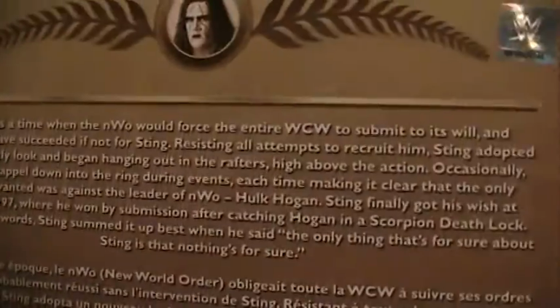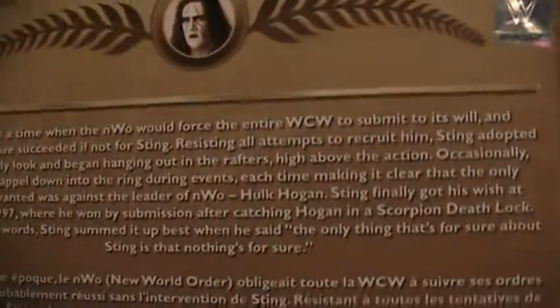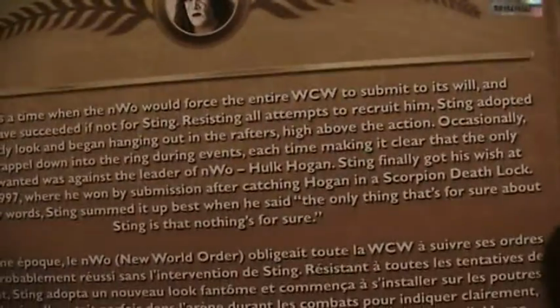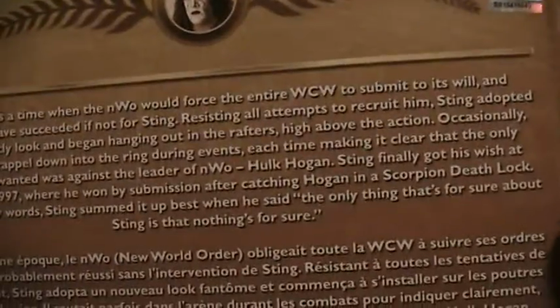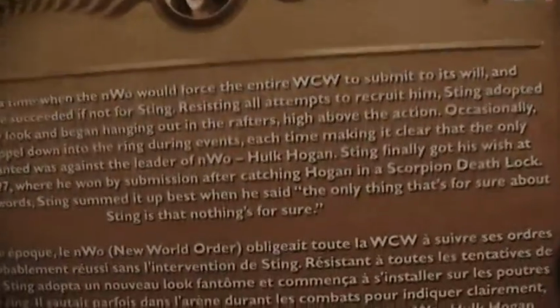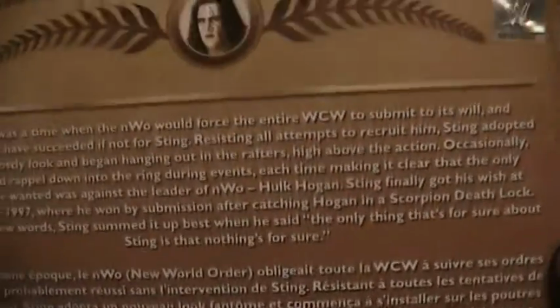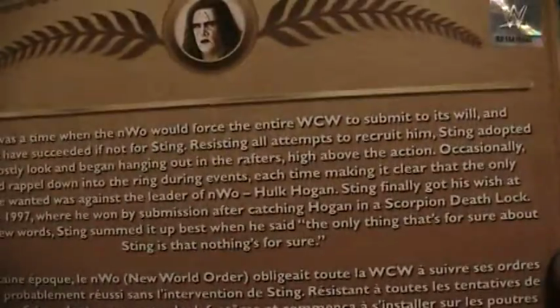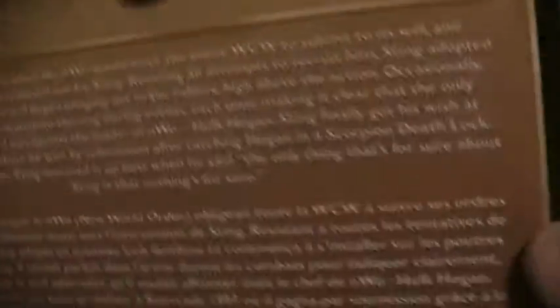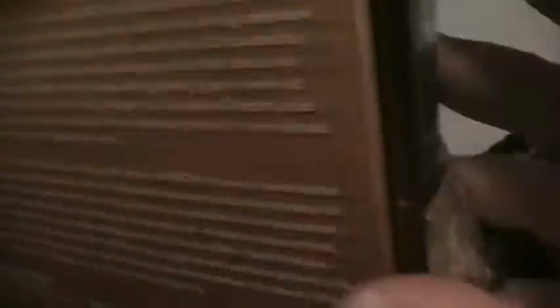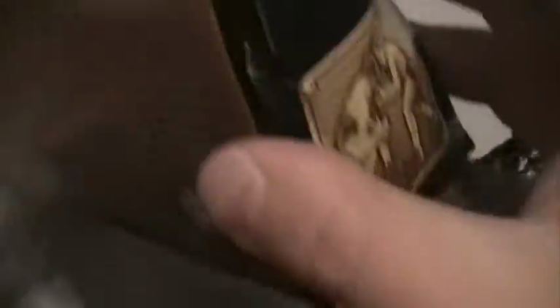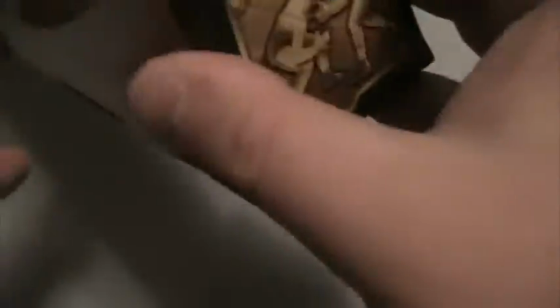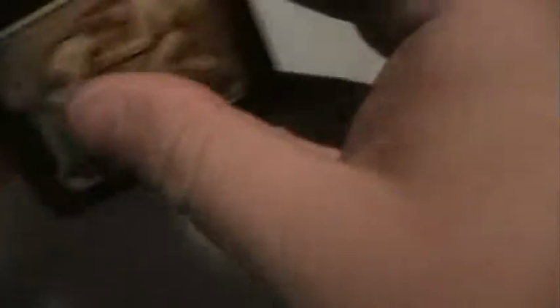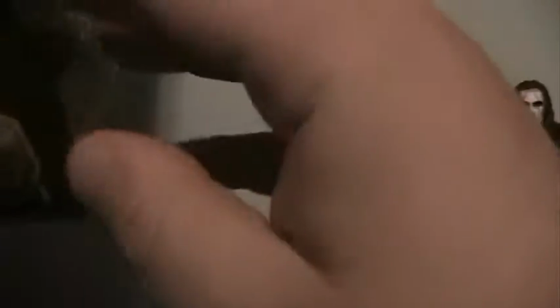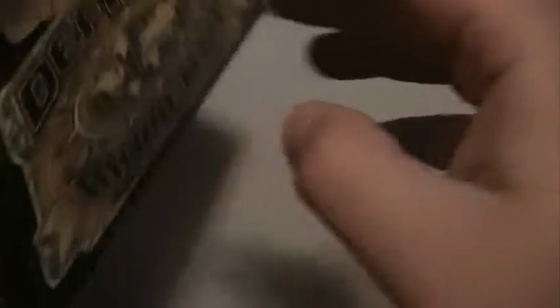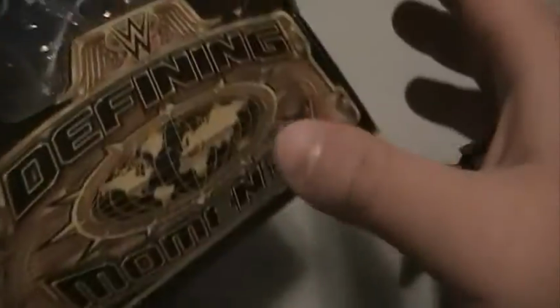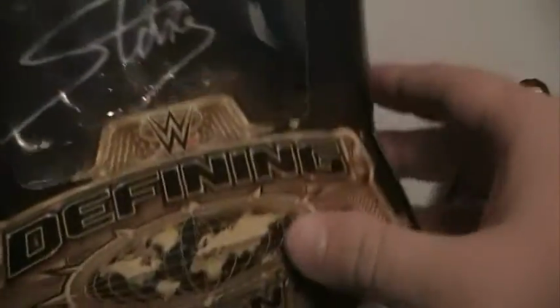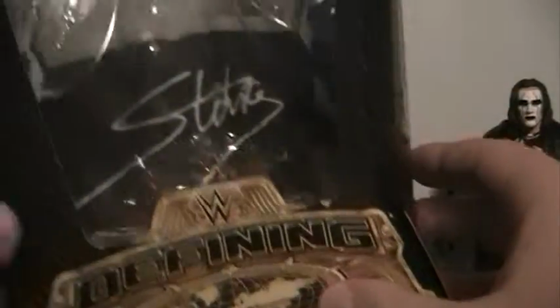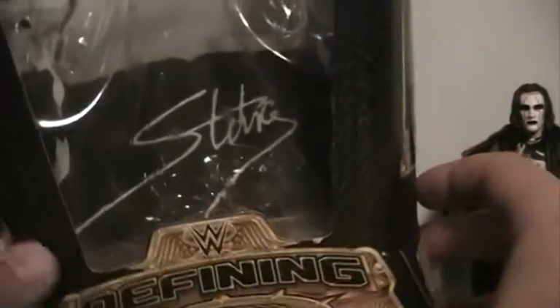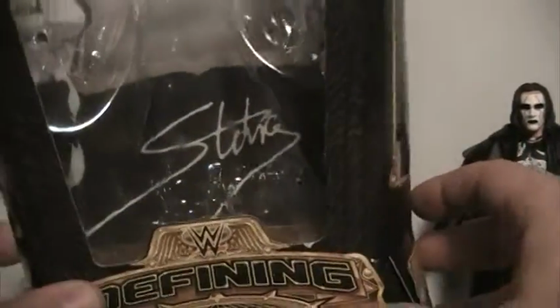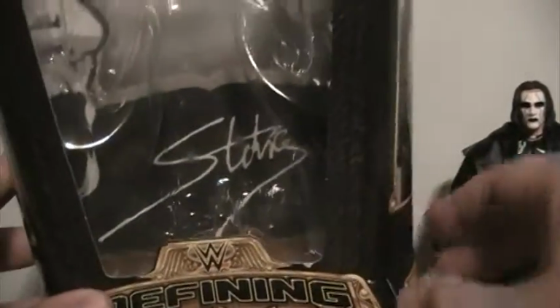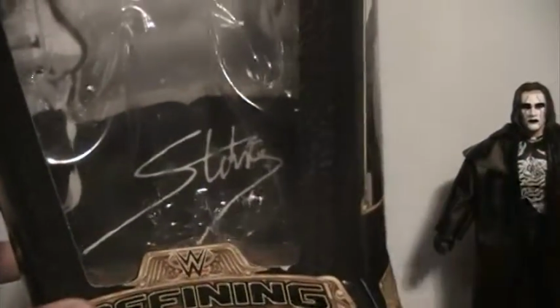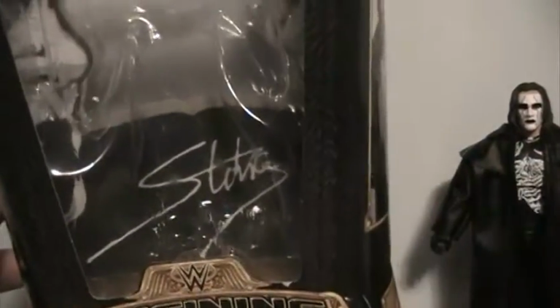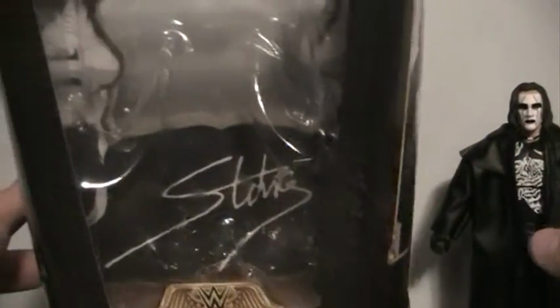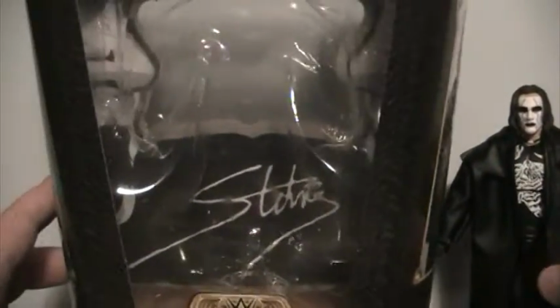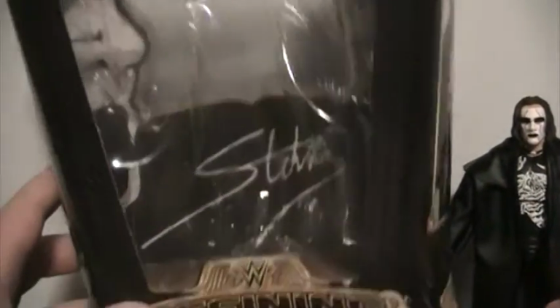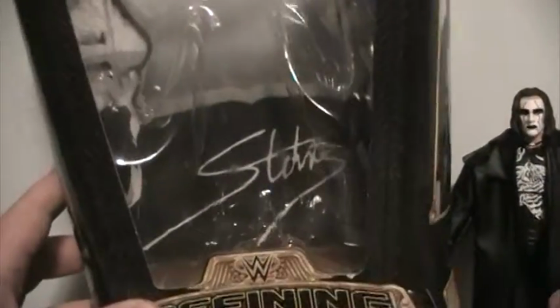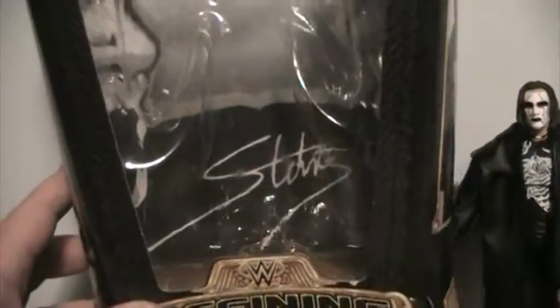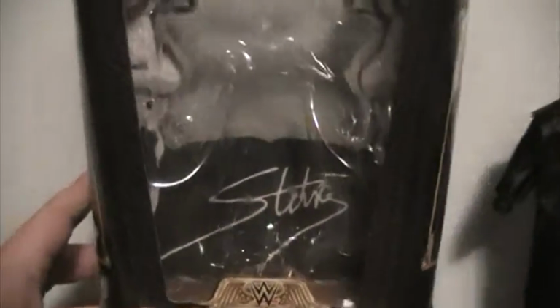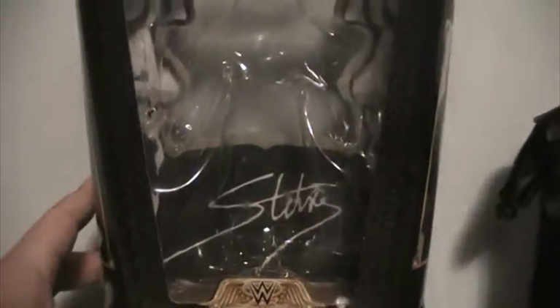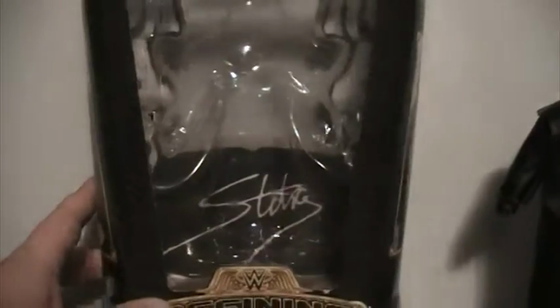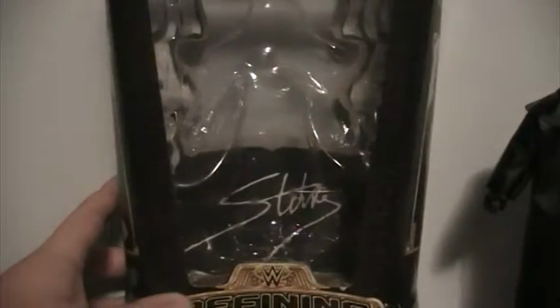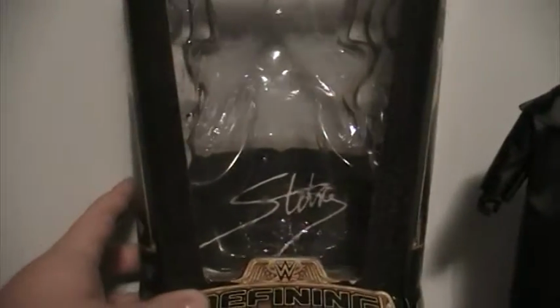I've got two of these Defining Moments Sting figures. I've got one that I ordered off of Ringside Collectibles back when it first came out, and this is one I got at Toys R Us around Christmas actually.